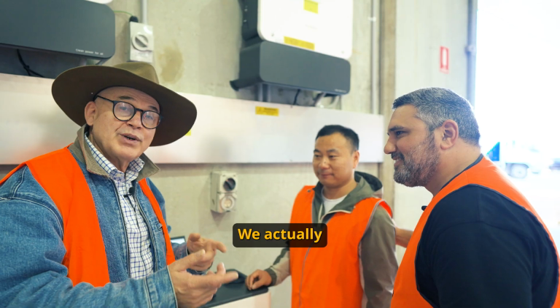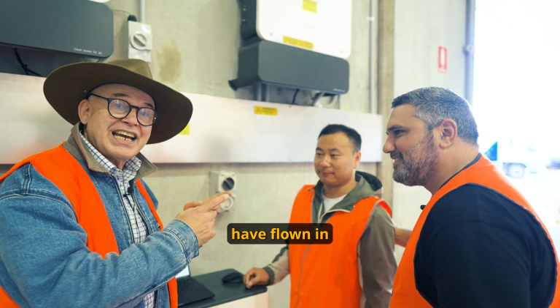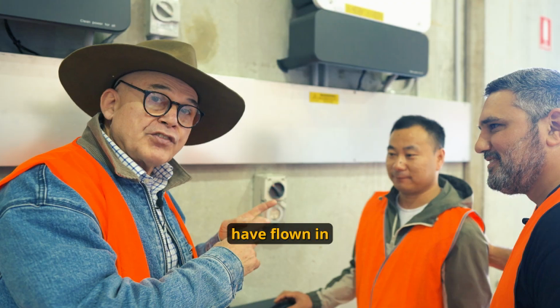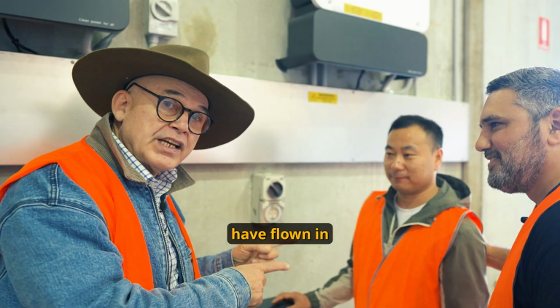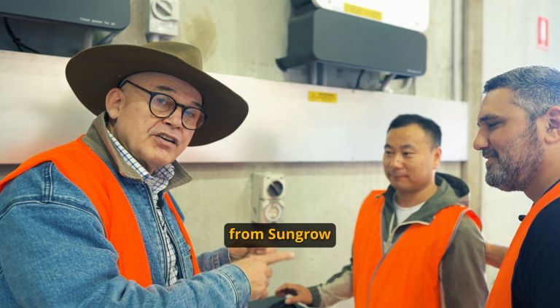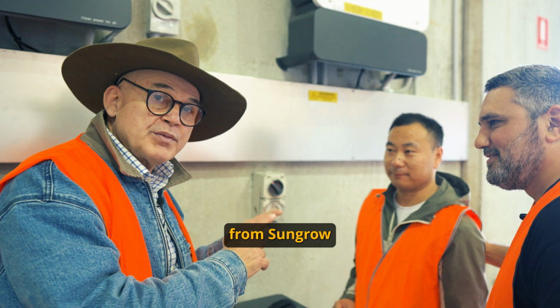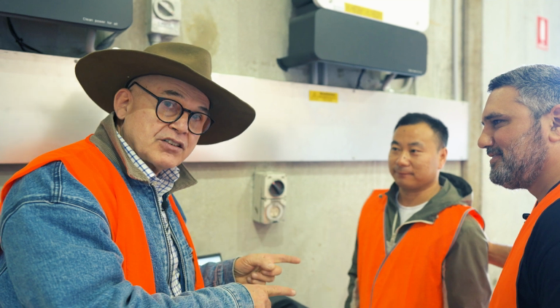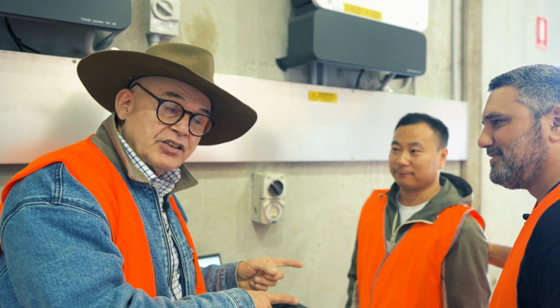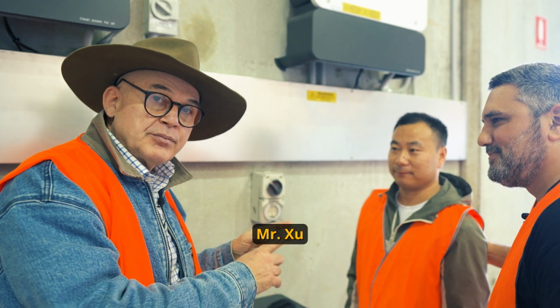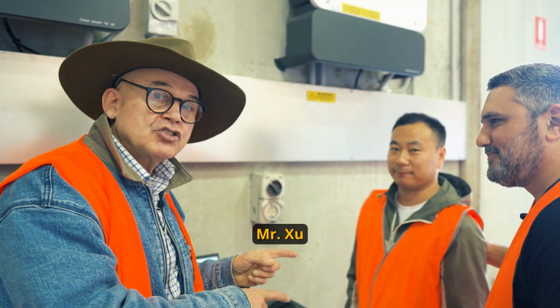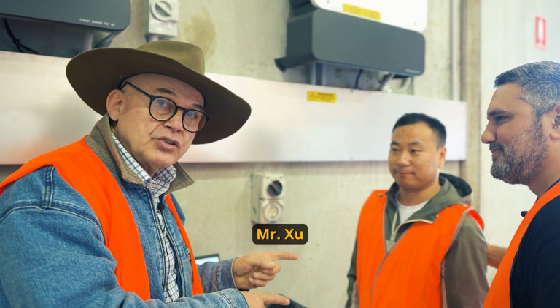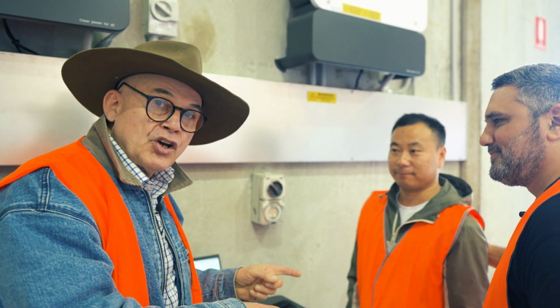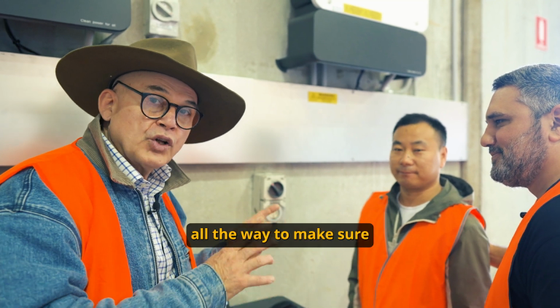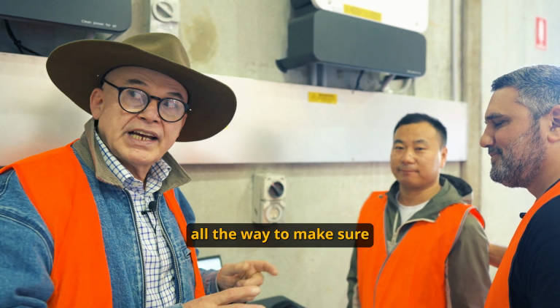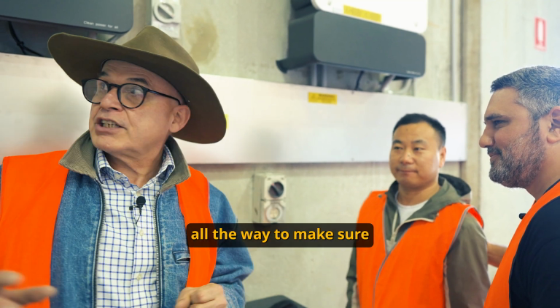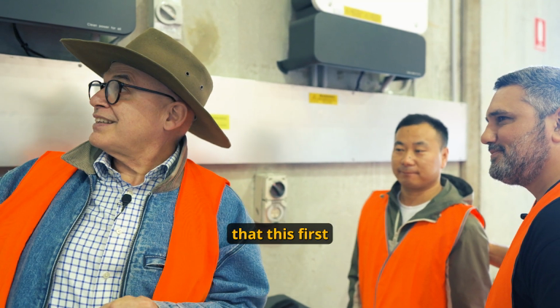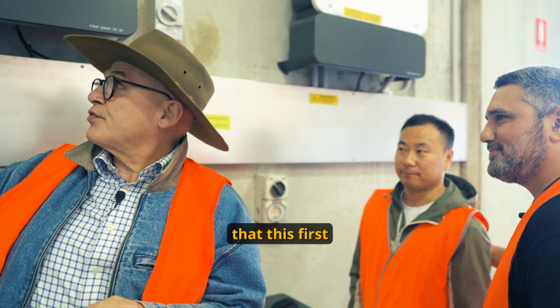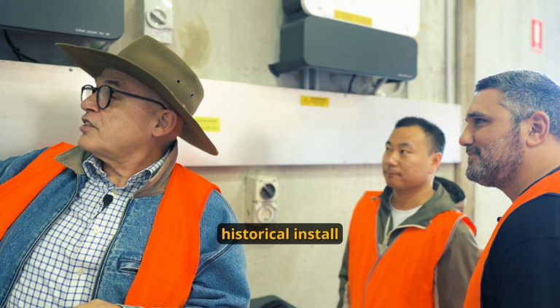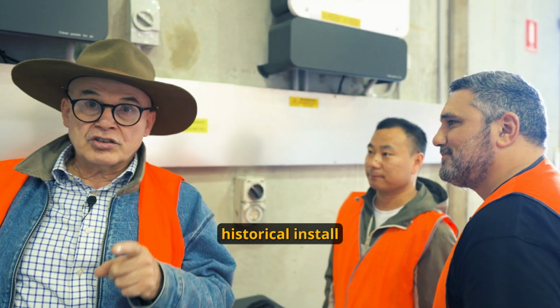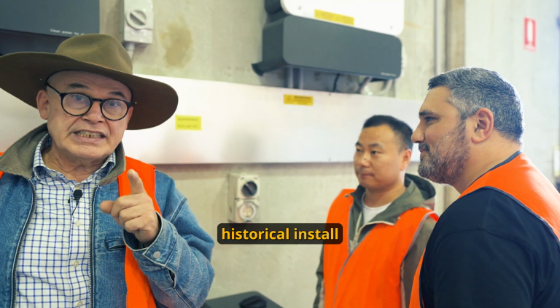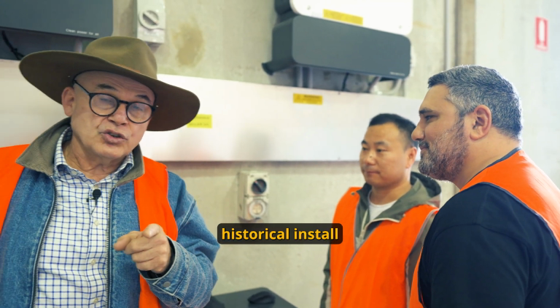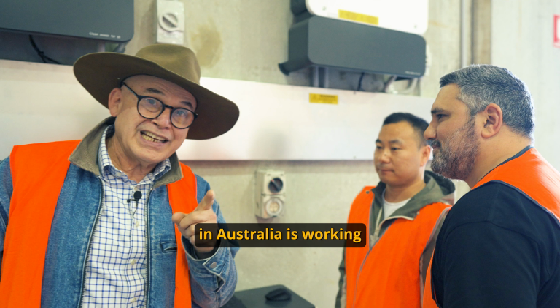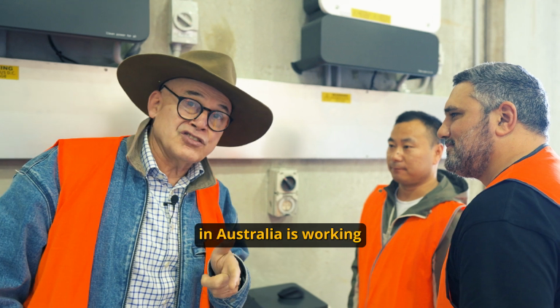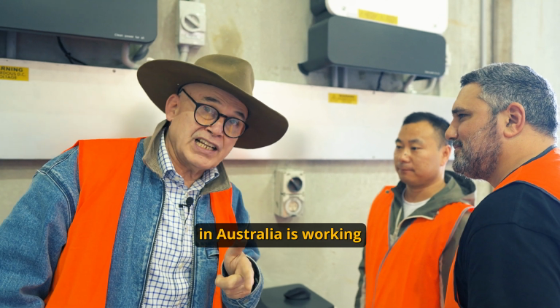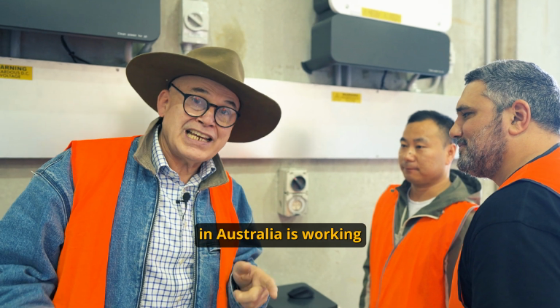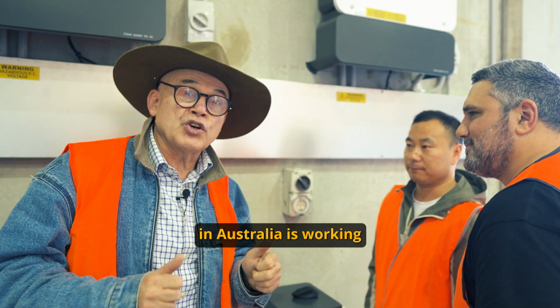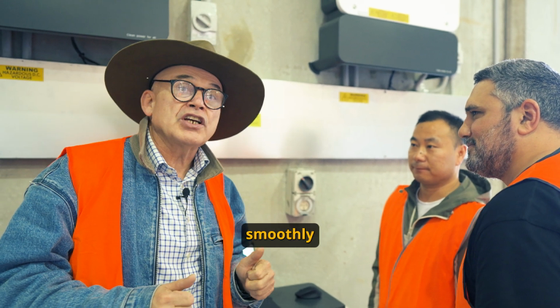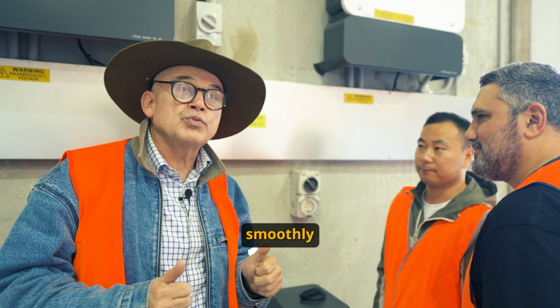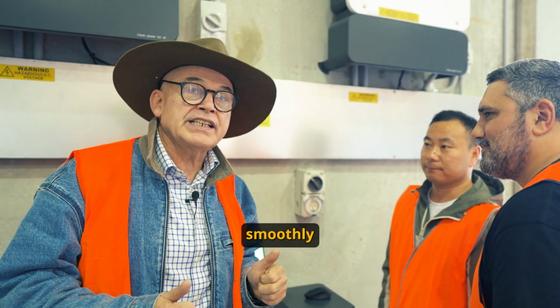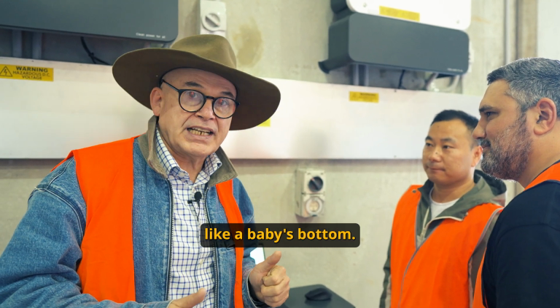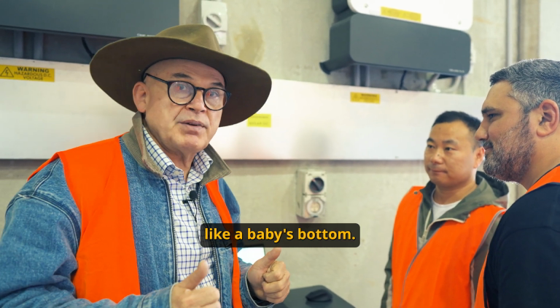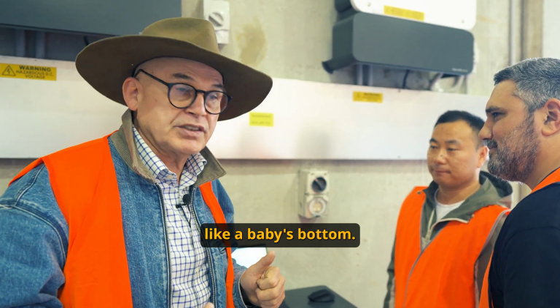We've actually flown in from SunGrow, Mr. Shoe, all the way to make sure that this first historical install in Australia is working smoothly.